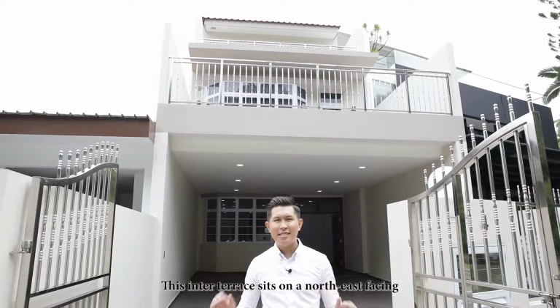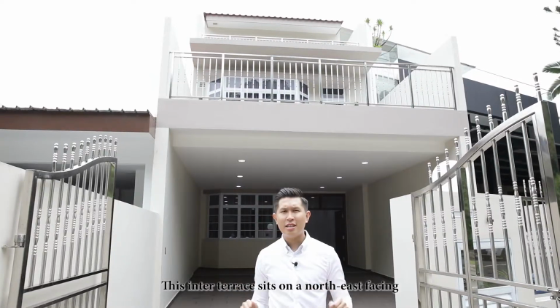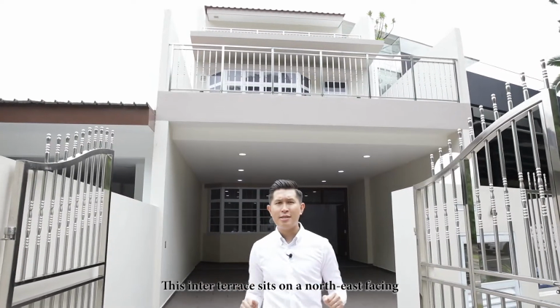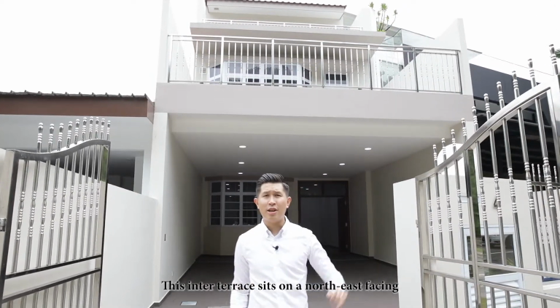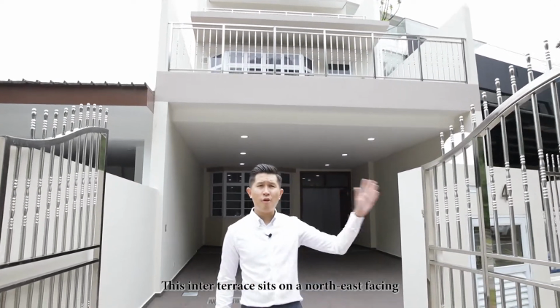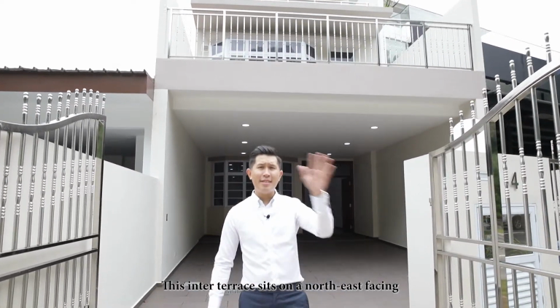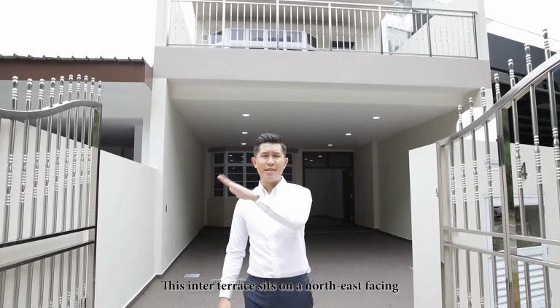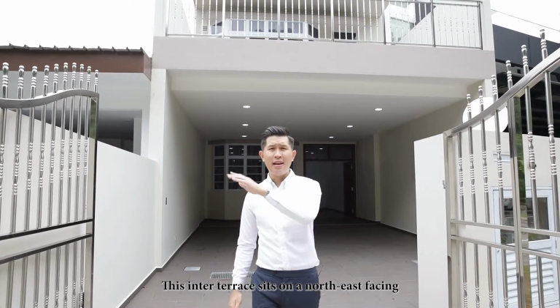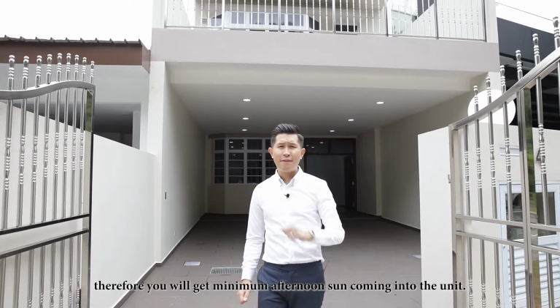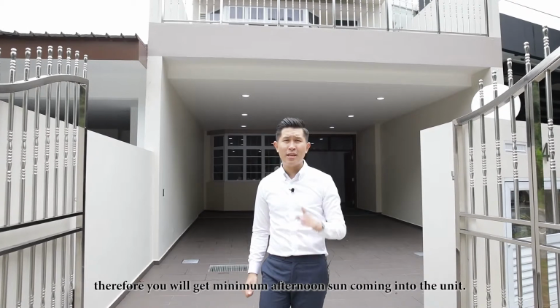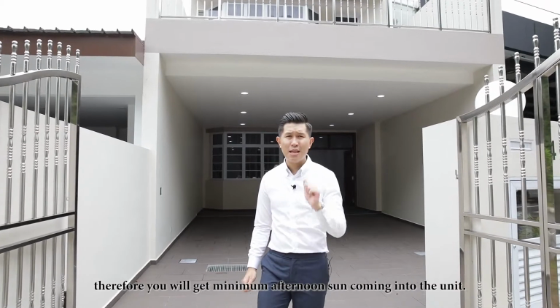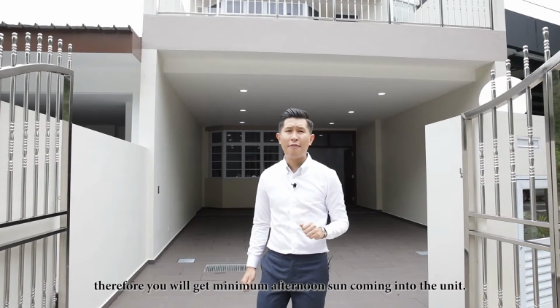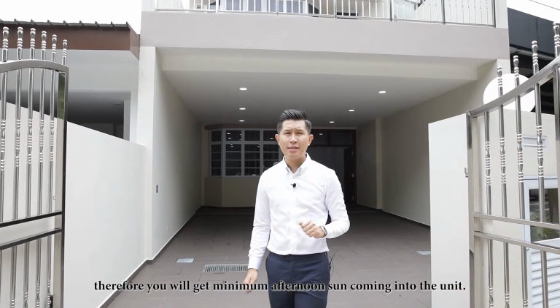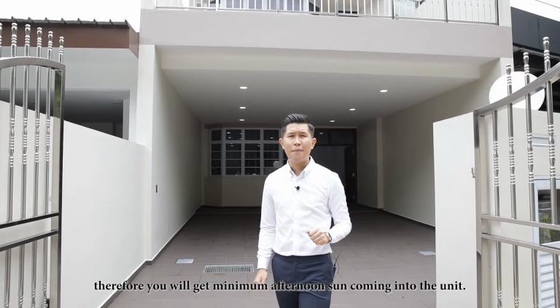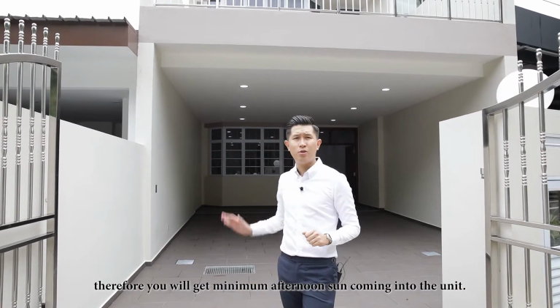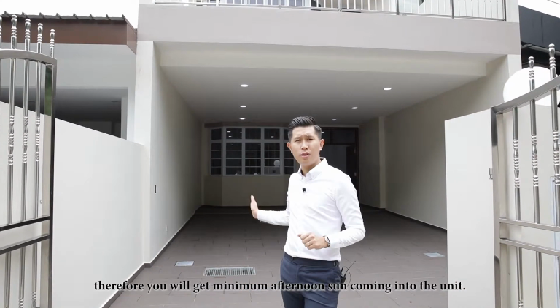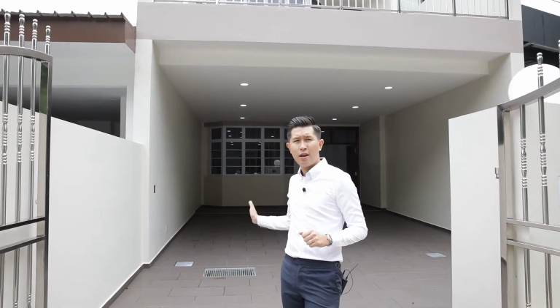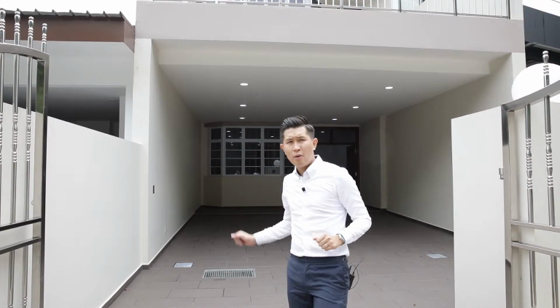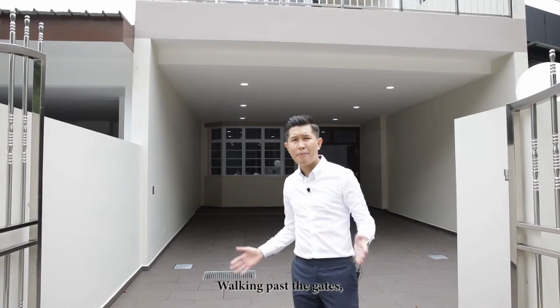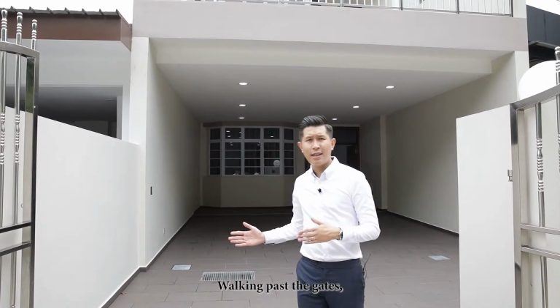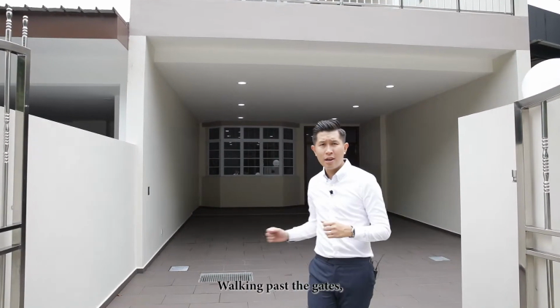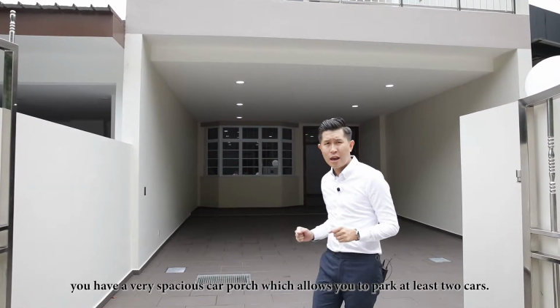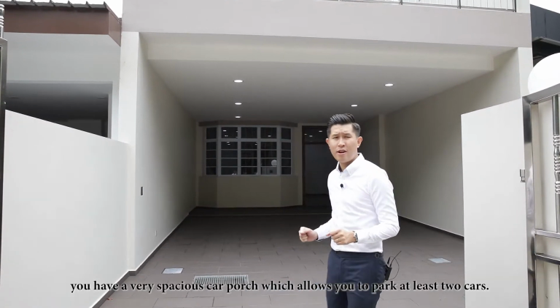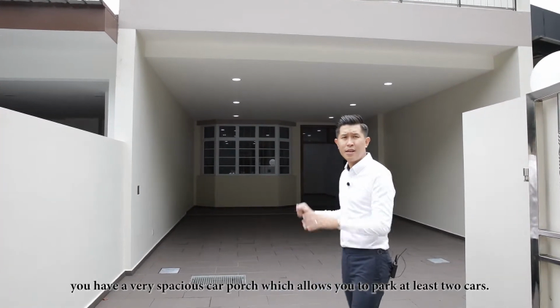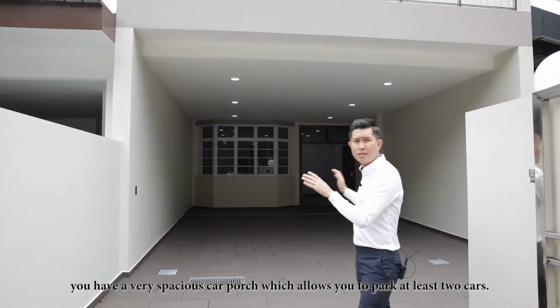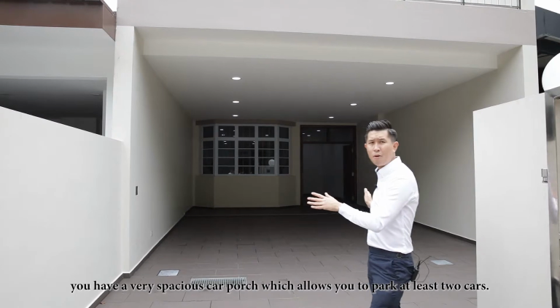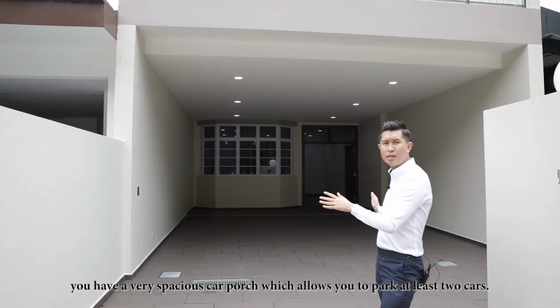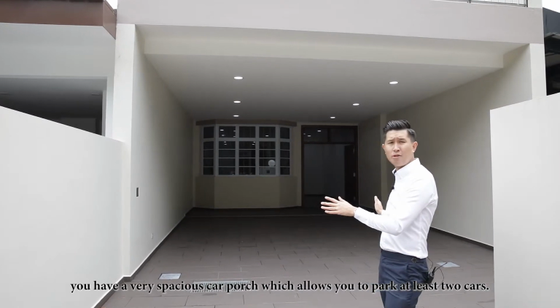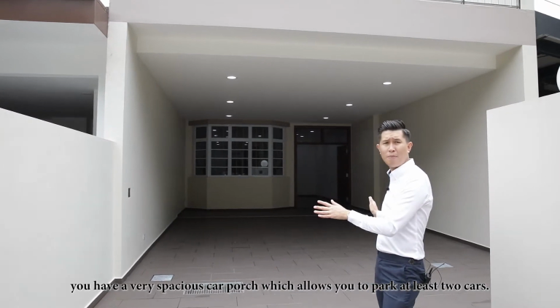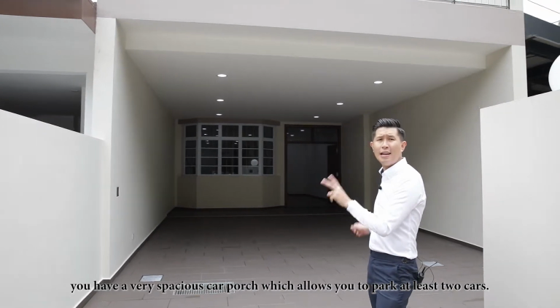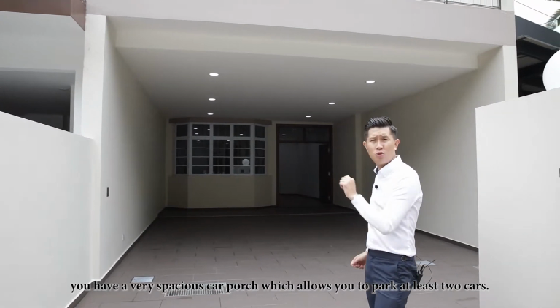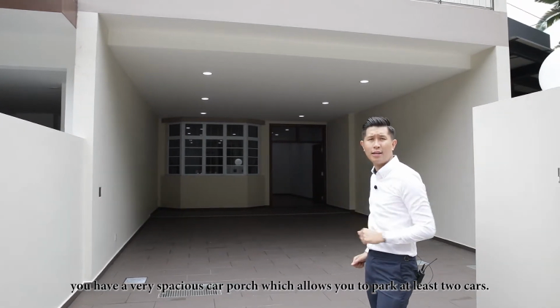This inter-terrace sits on the northeast facing, therefore you get minimal afternoon sun coming into the unit. Walking past the gate, you have a very spacious car porch which allows you to park at least two cars.